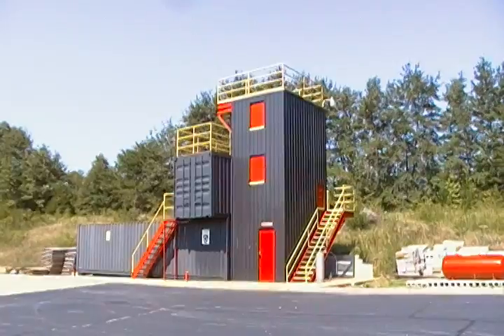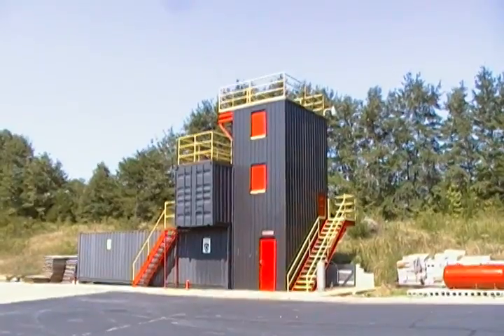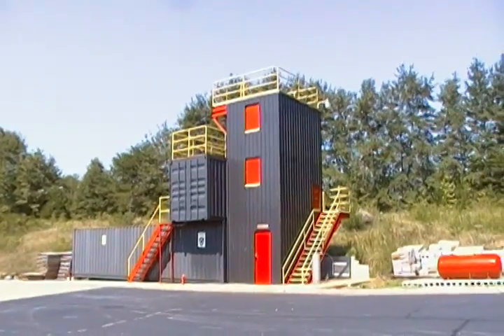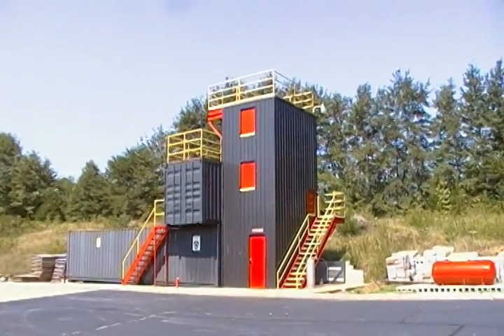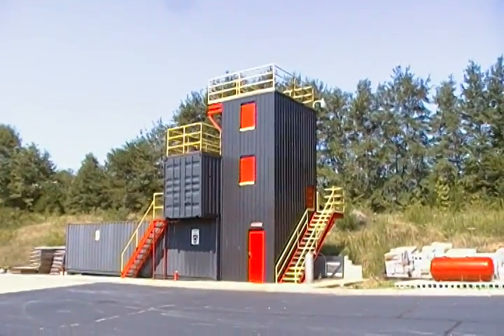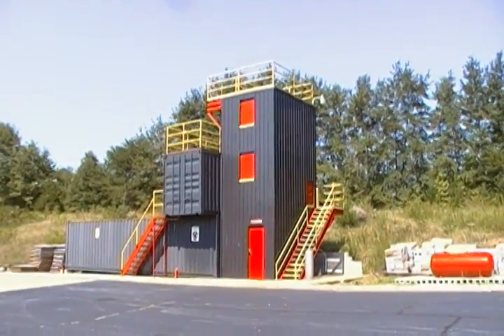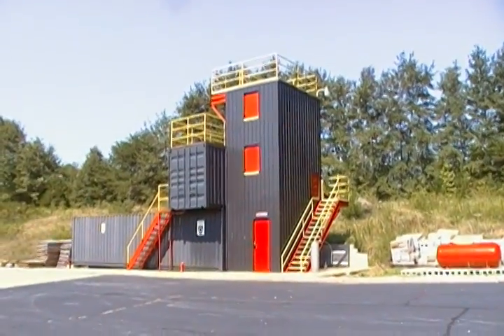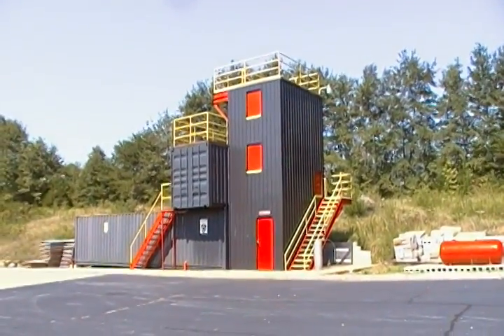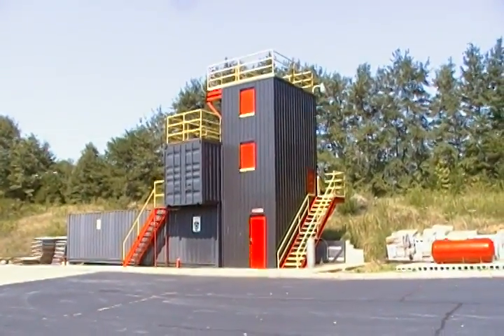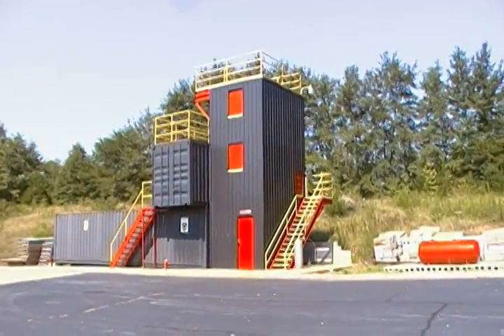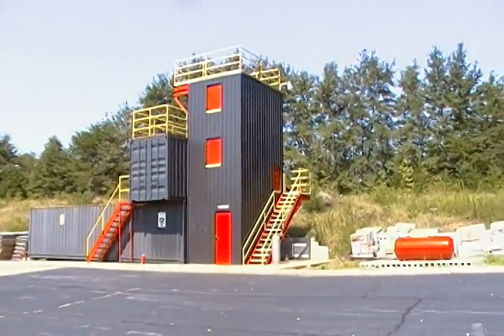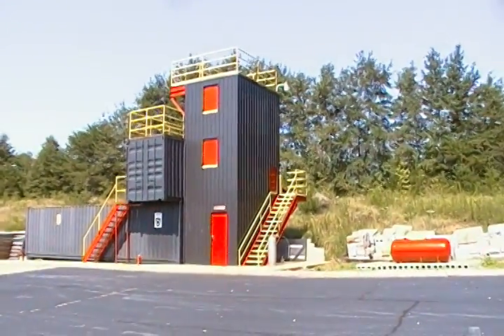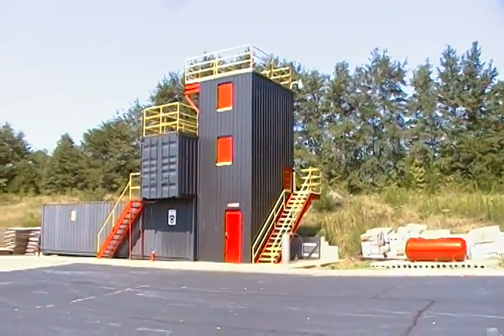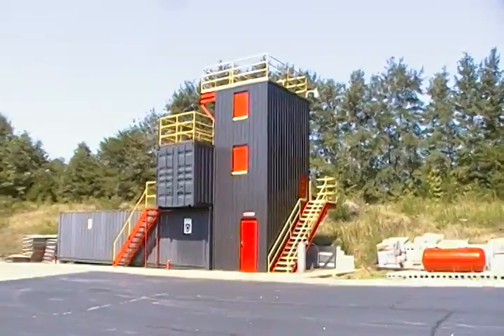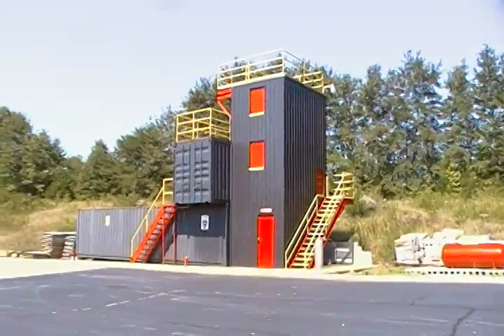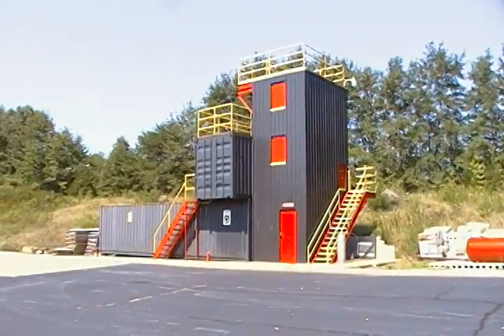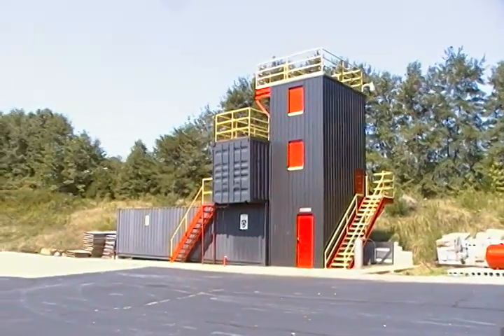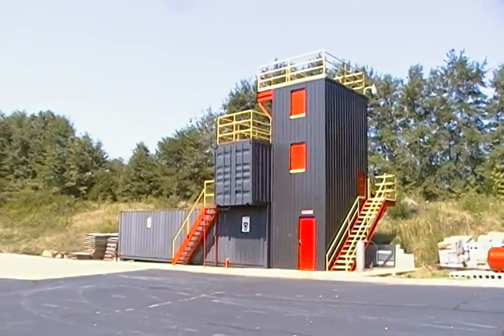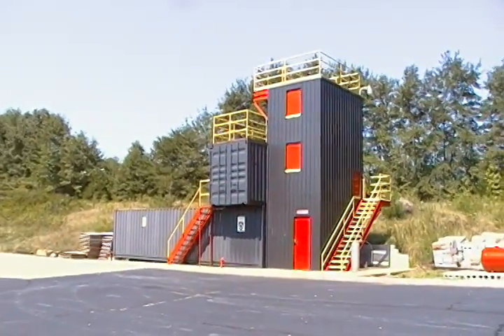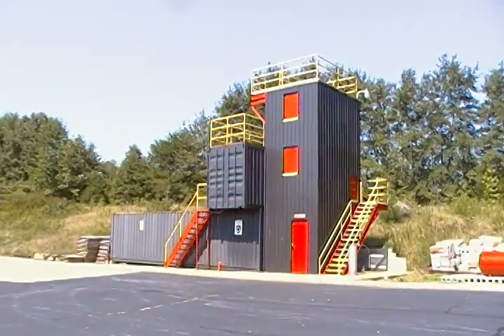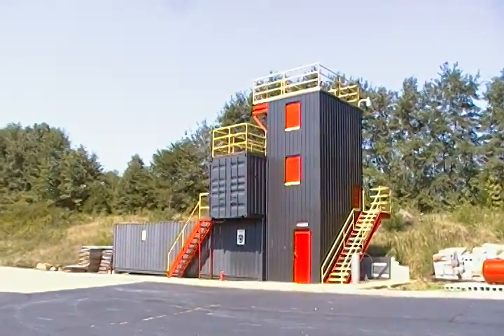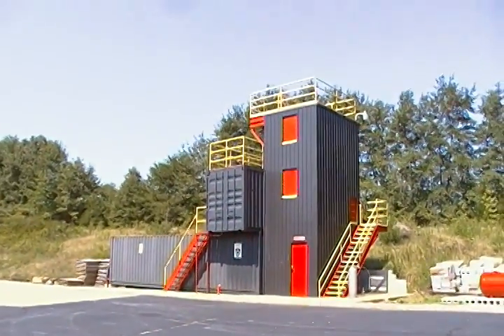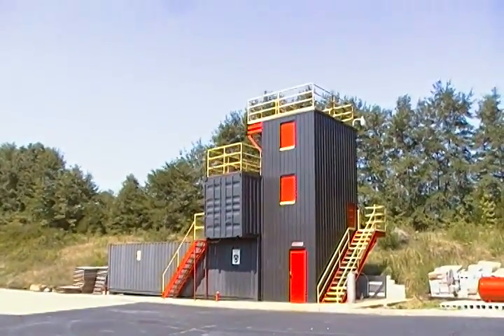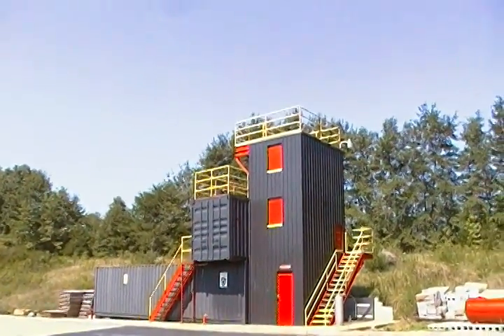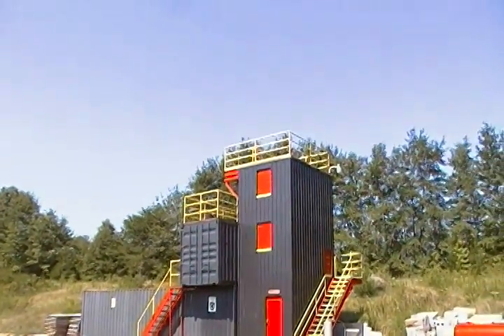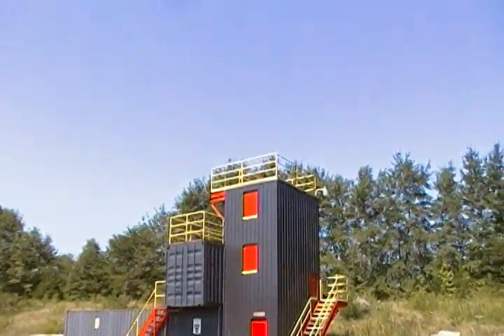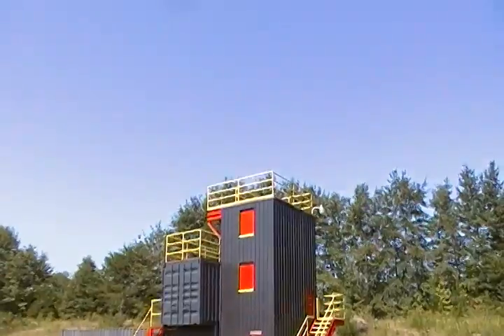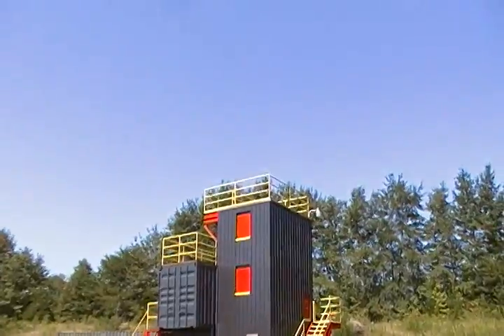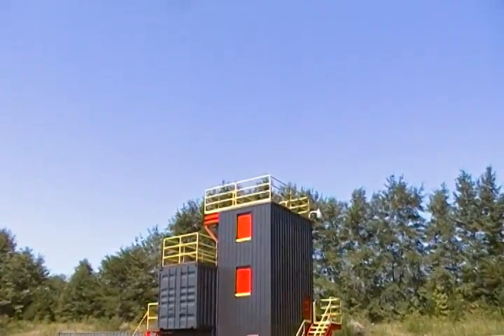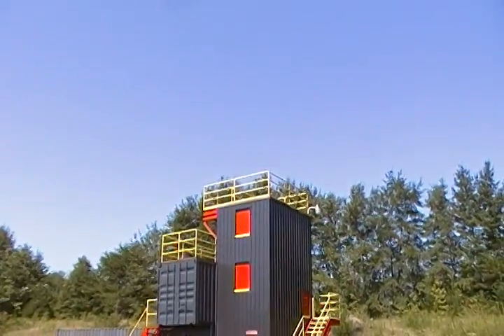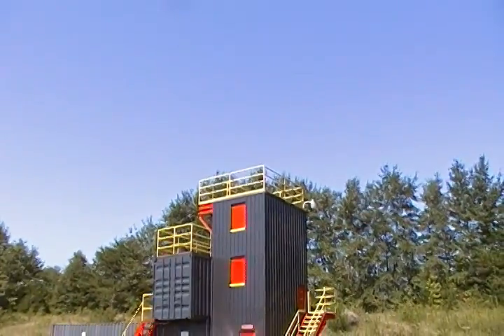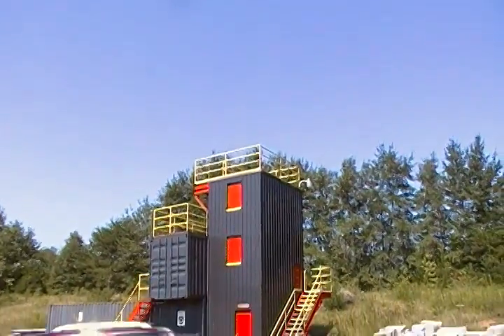Hey YouTube, this is Southern Pepper One. What I'm showing you is a training facility for some local firefighters and a station here. It's pretty nice. This is where they can train.